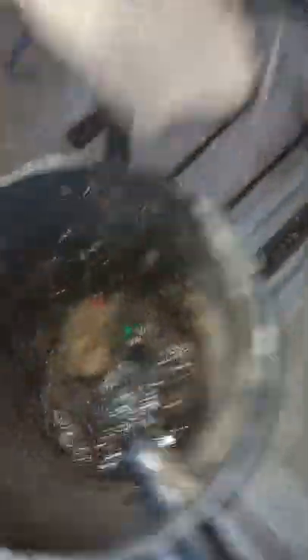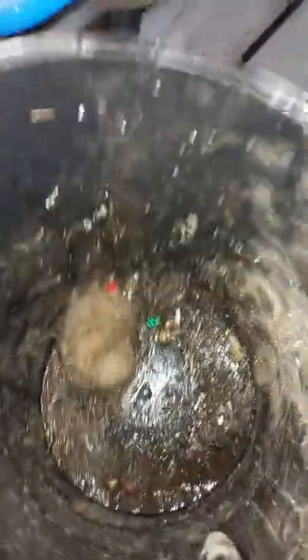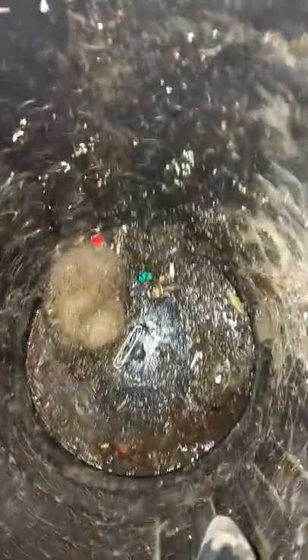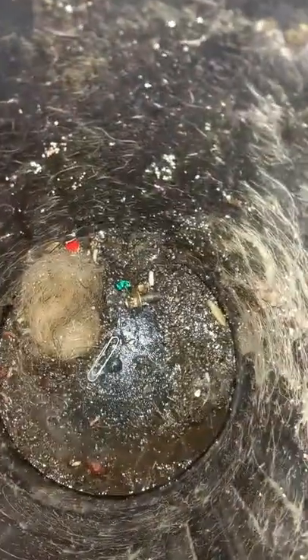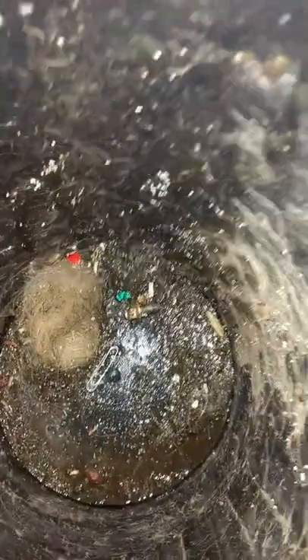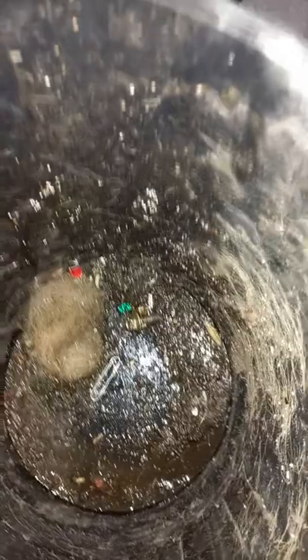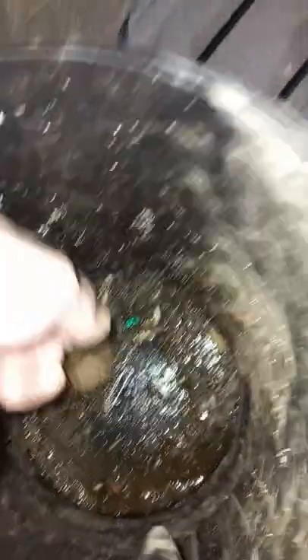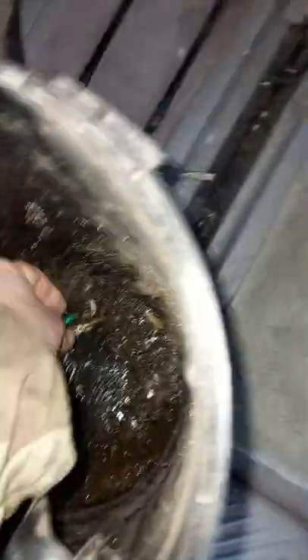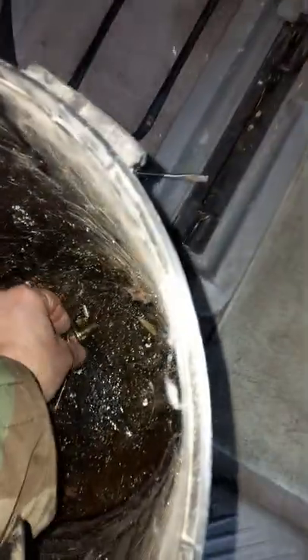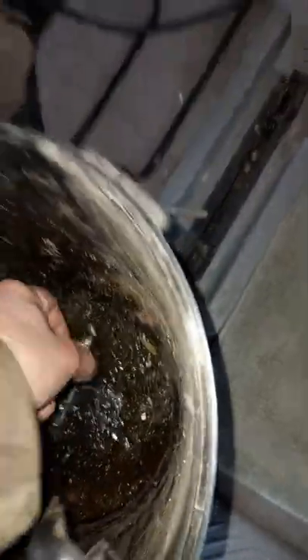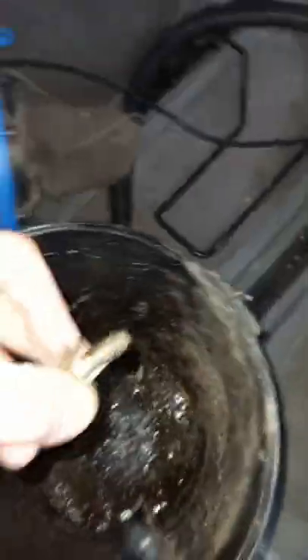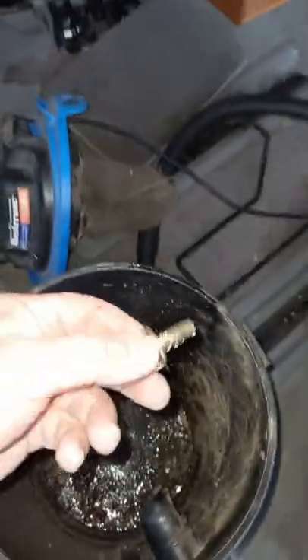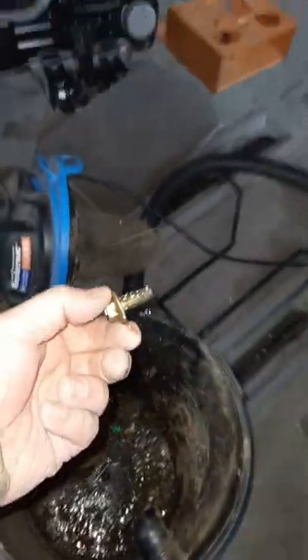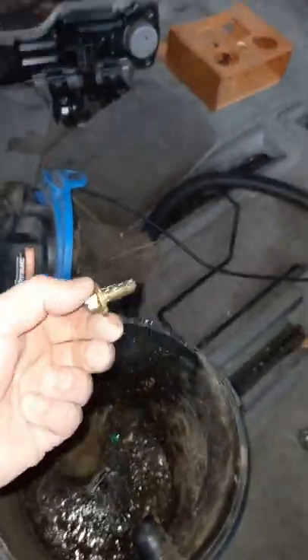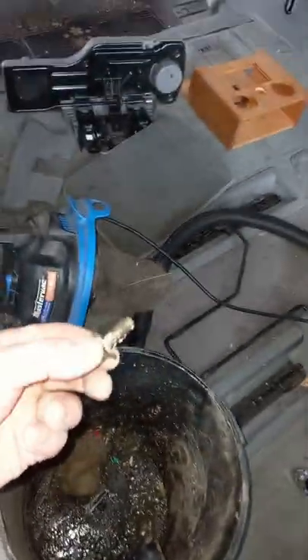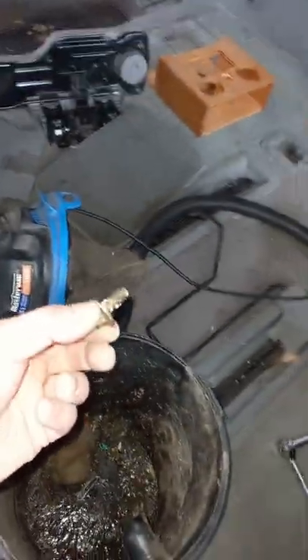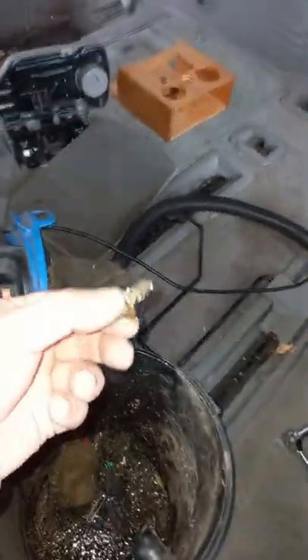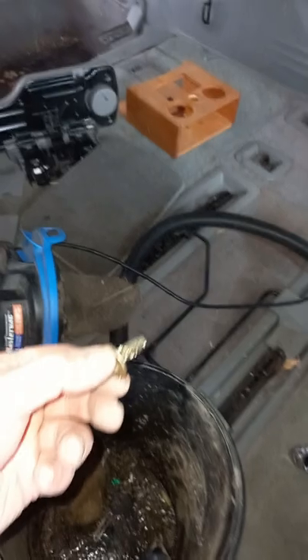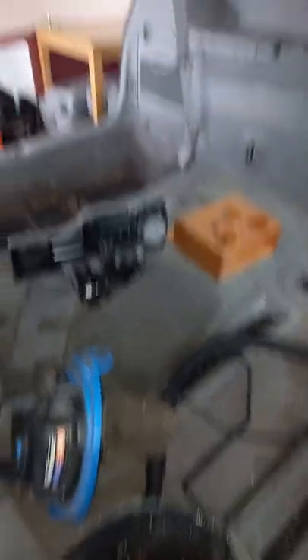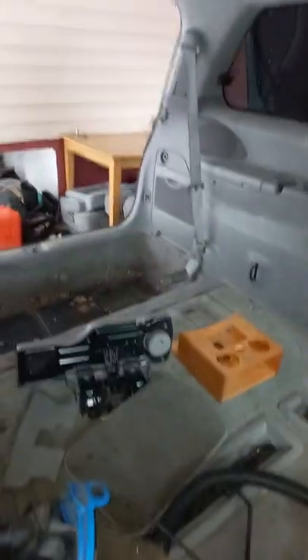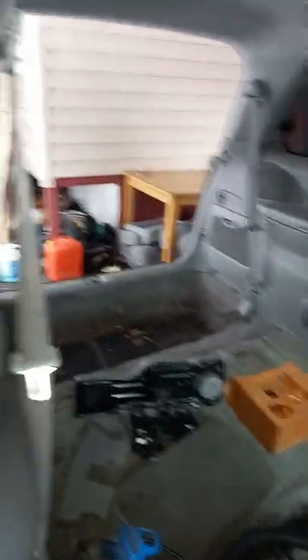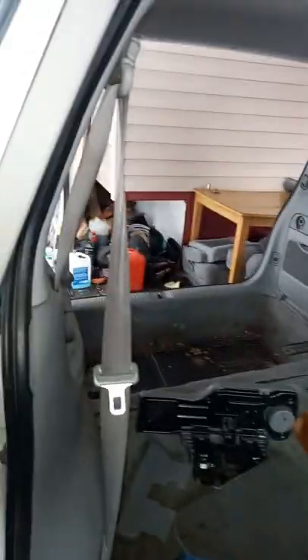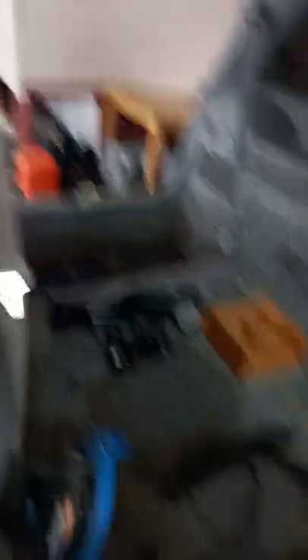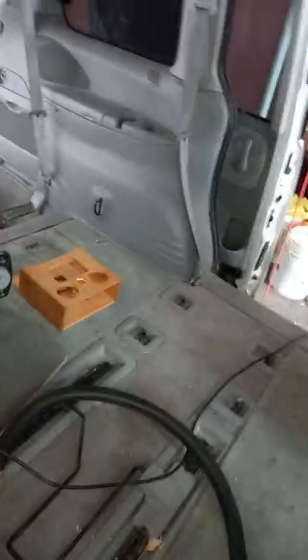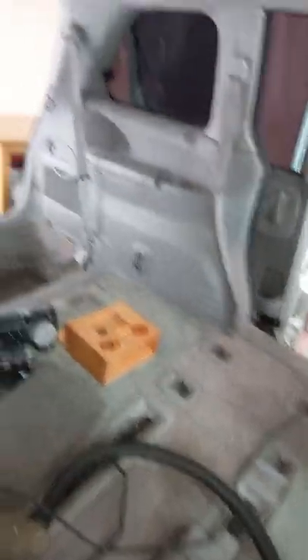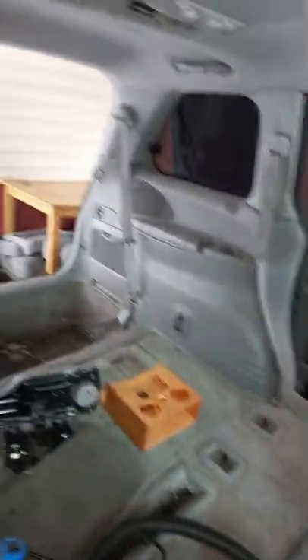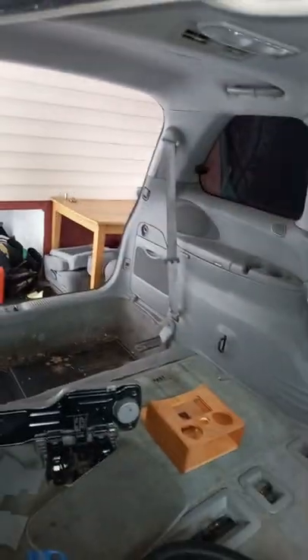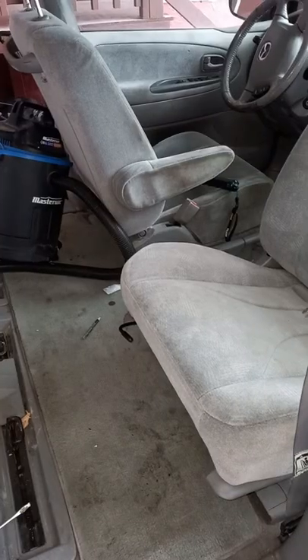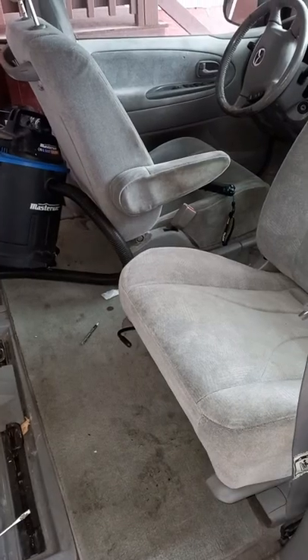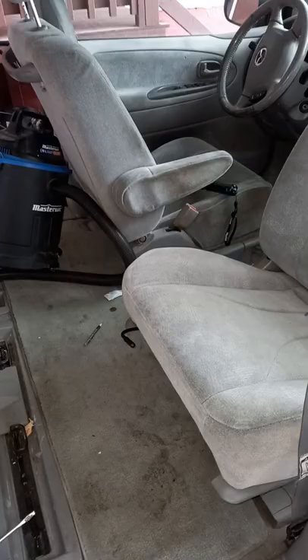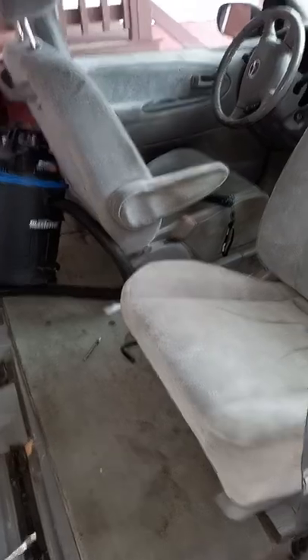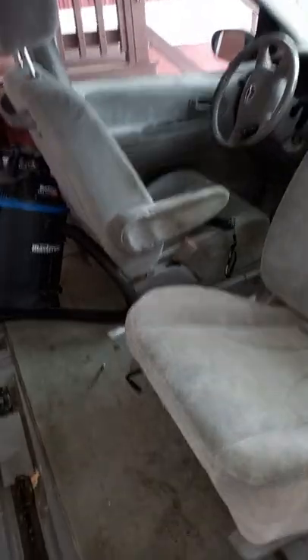Sure enough, there she is — found the bolt in the shop vac. Got to think things through and figure it out. Conversion's coming along — stay tuned. Look at this.